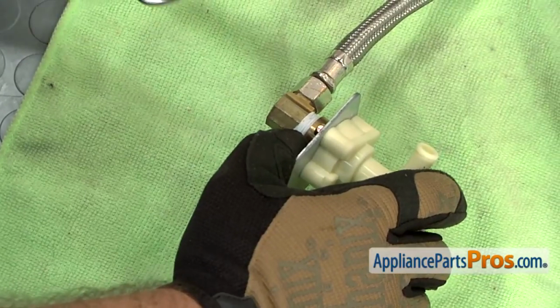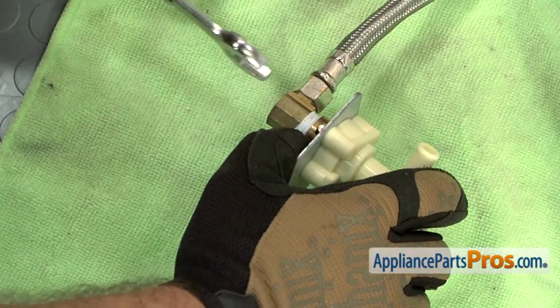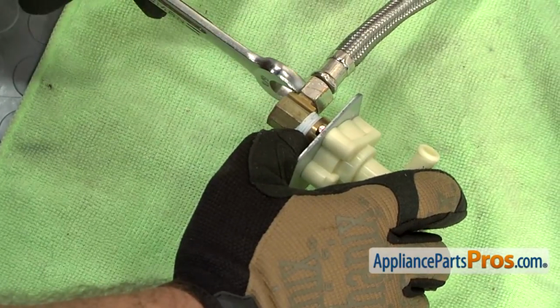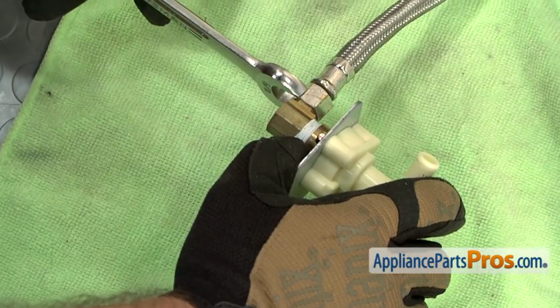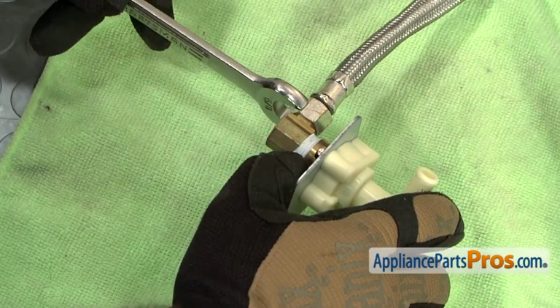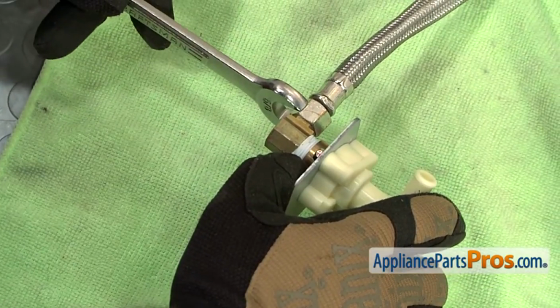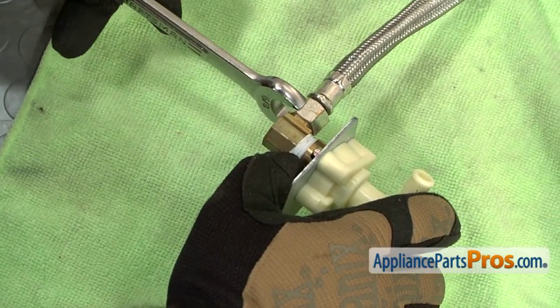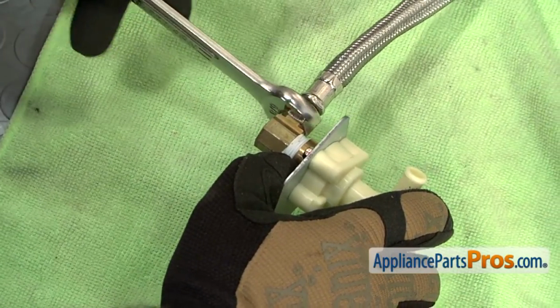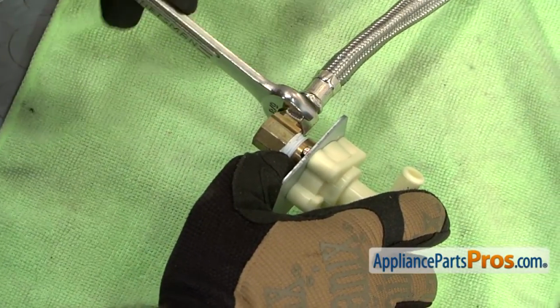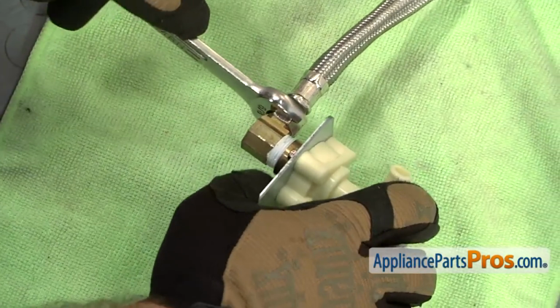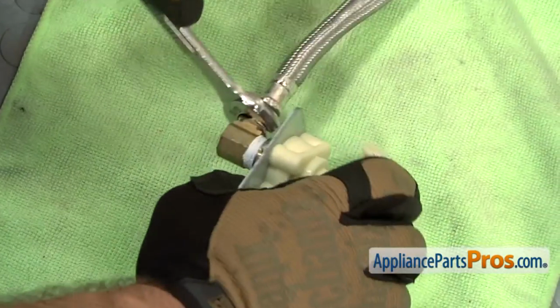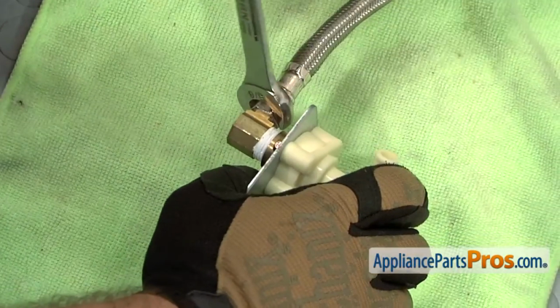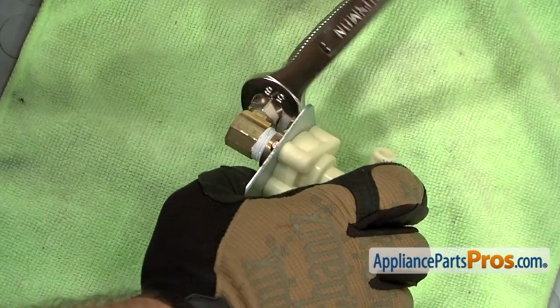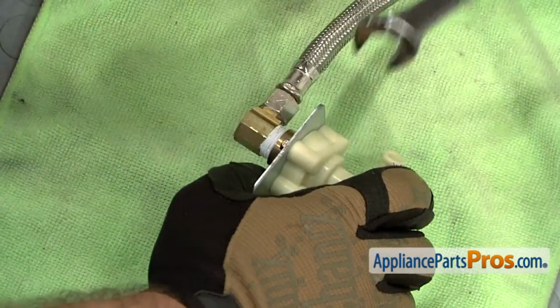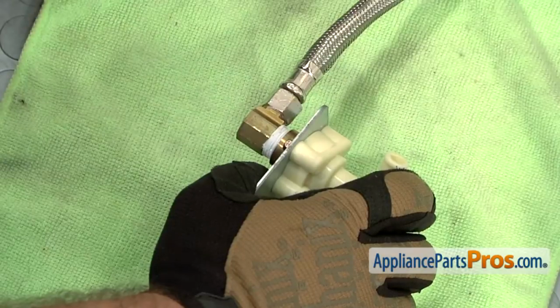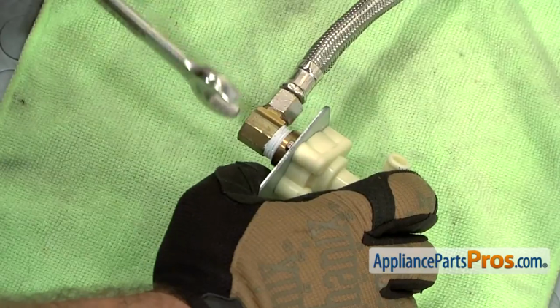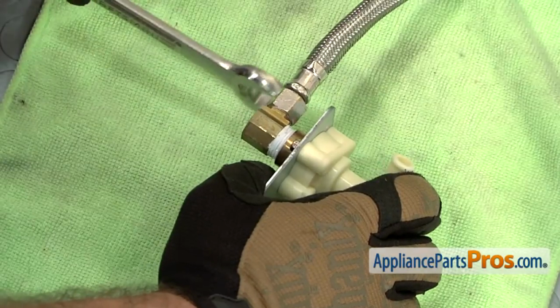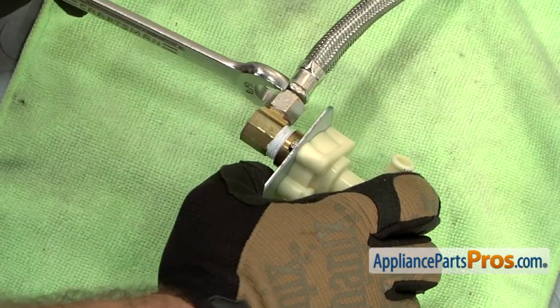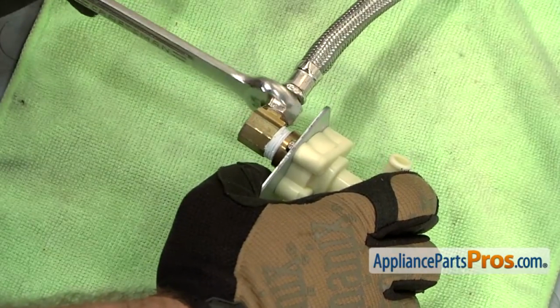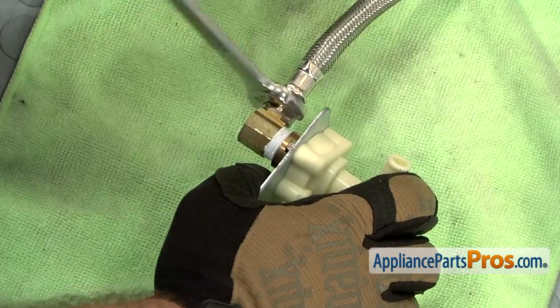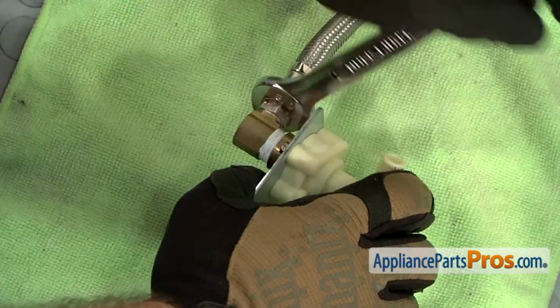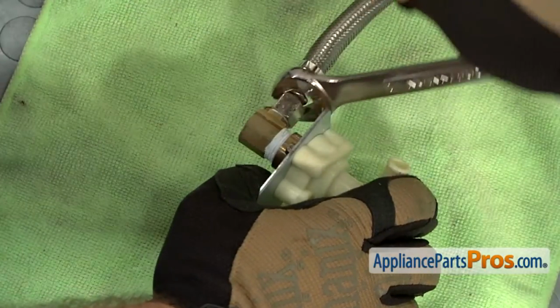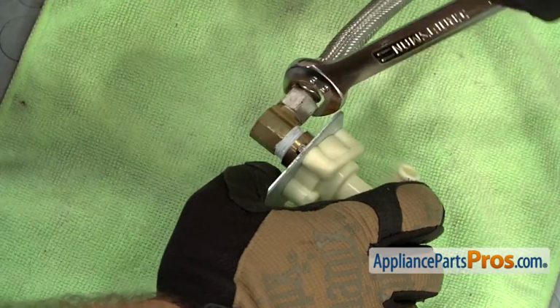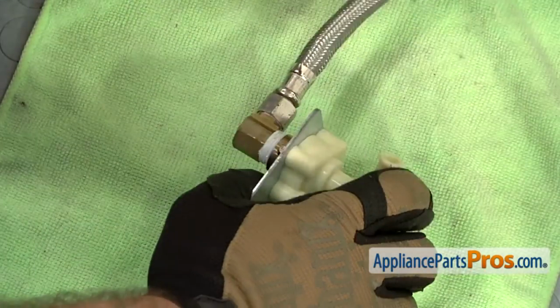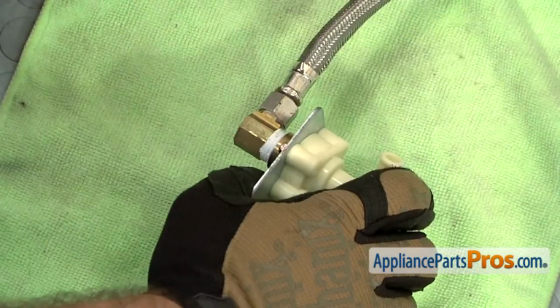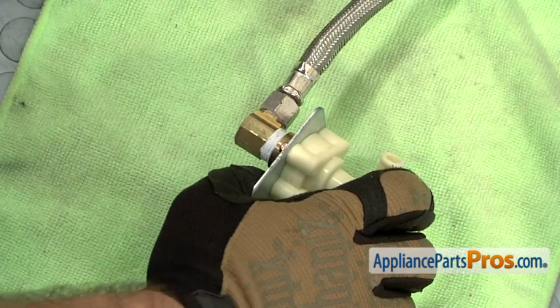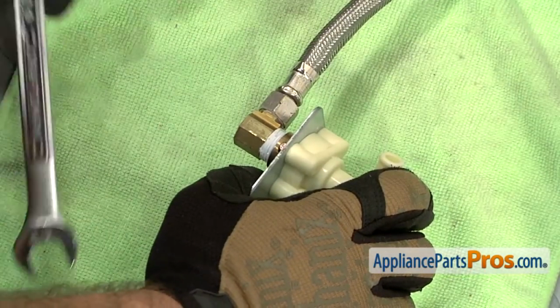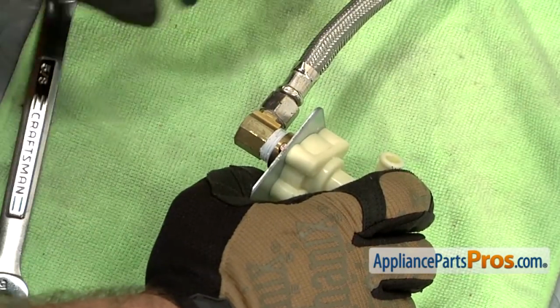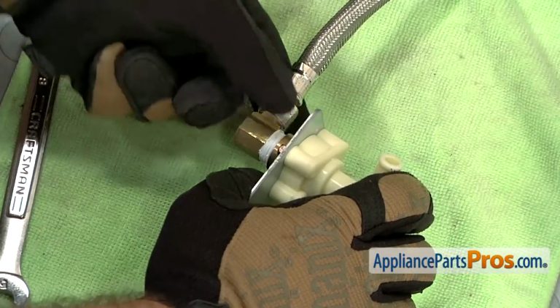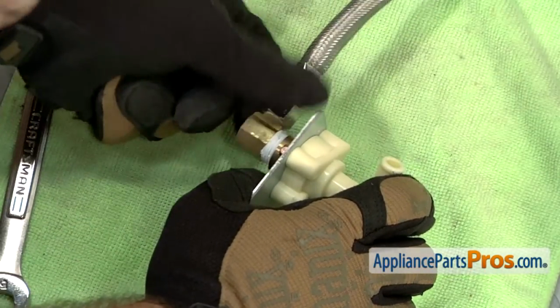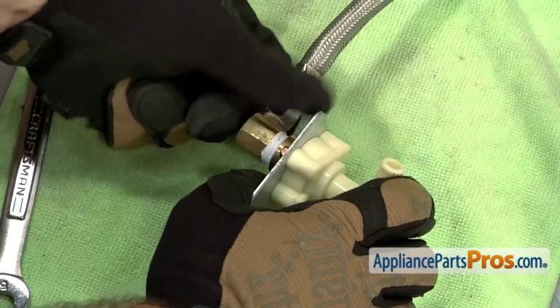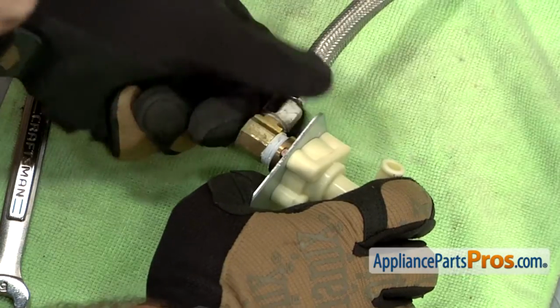We're going to use our 5/8 inch wrench to loosen up the water line and take it off. Once you have it loose, you just turn it by hand.